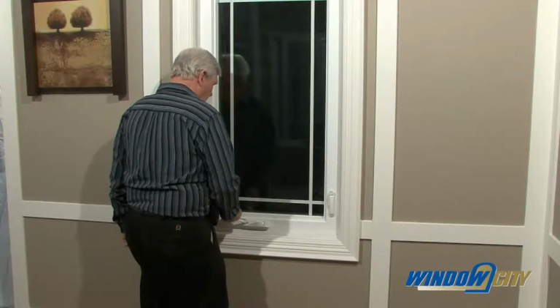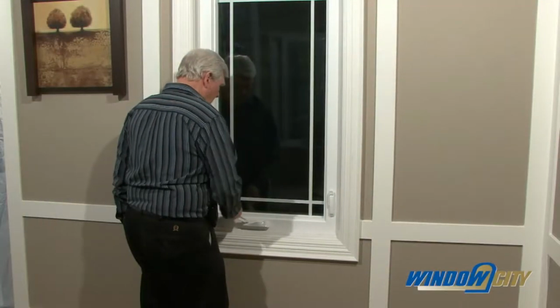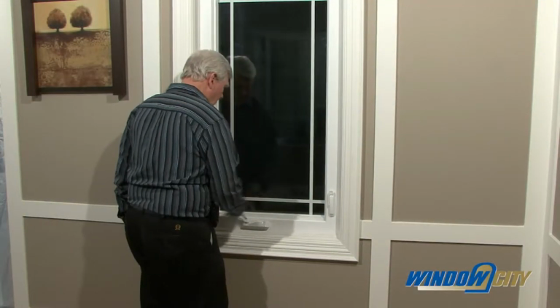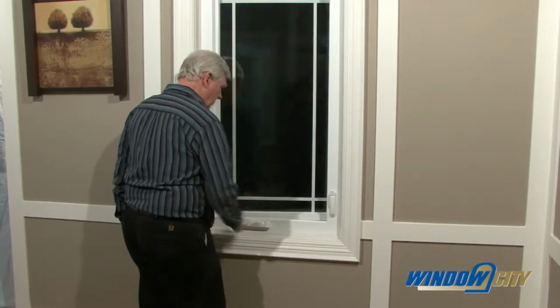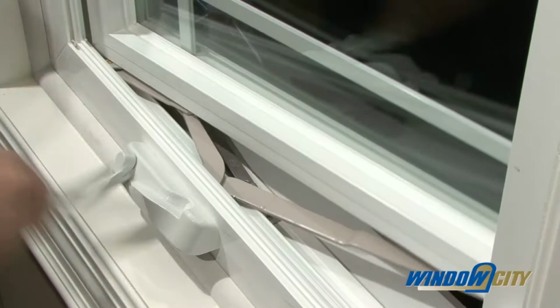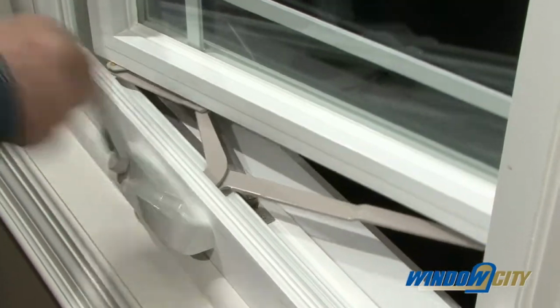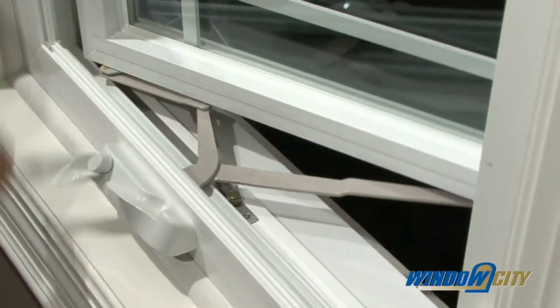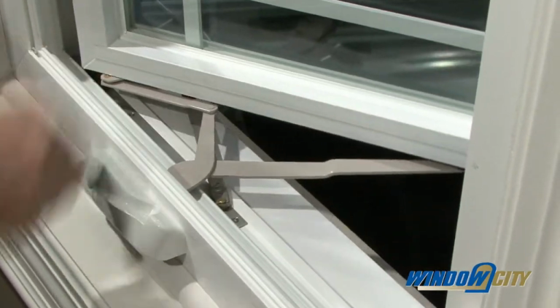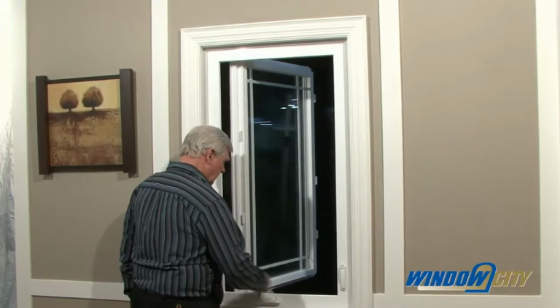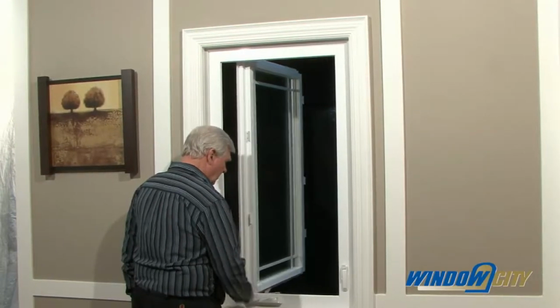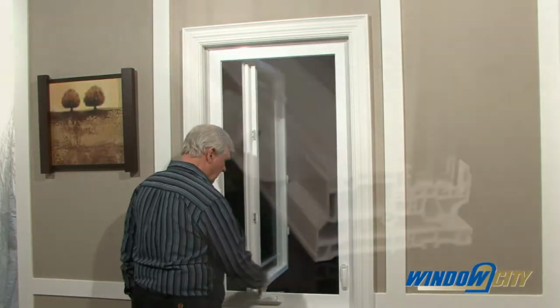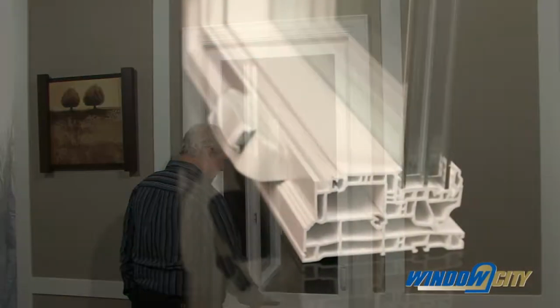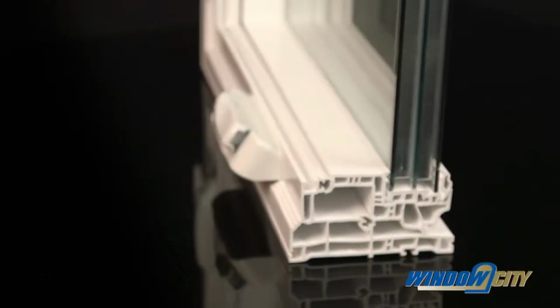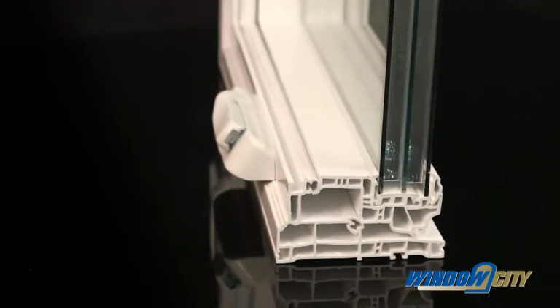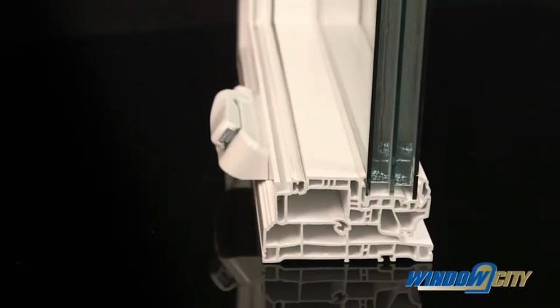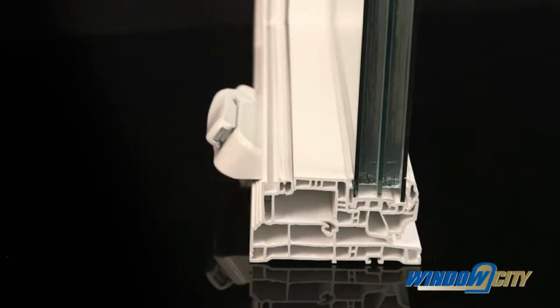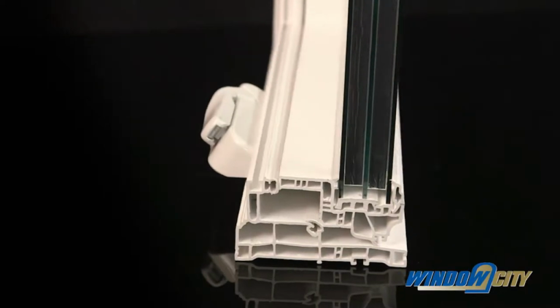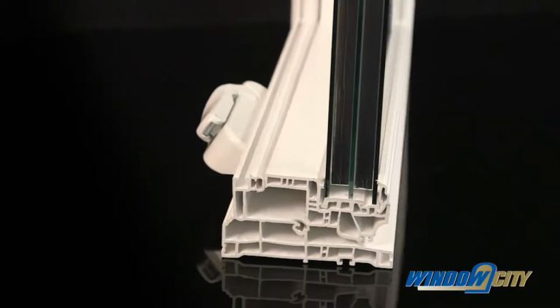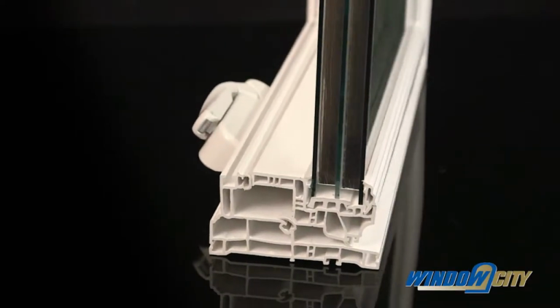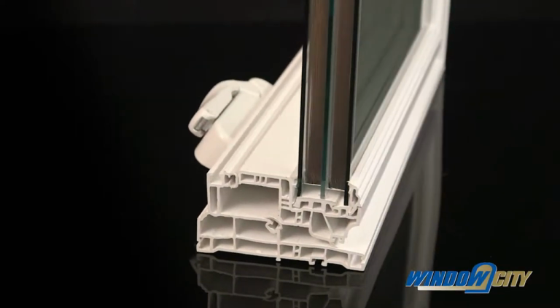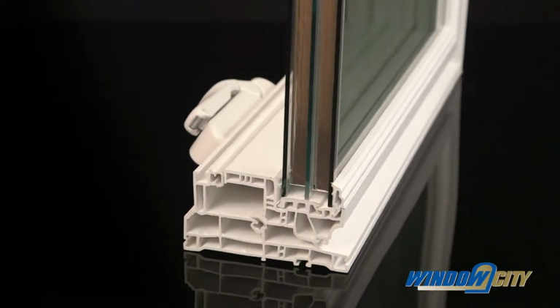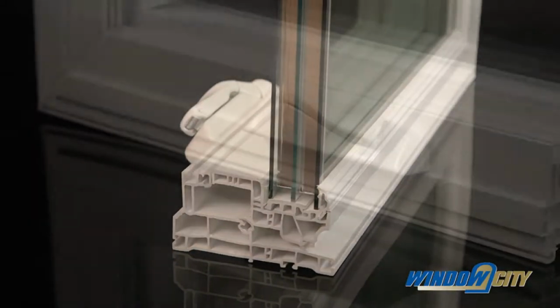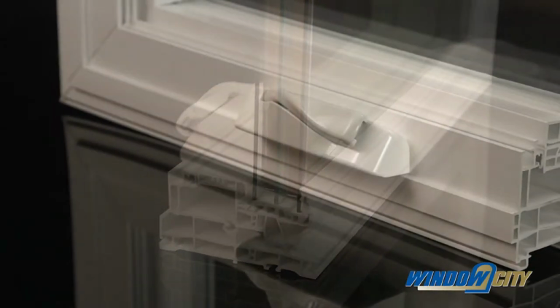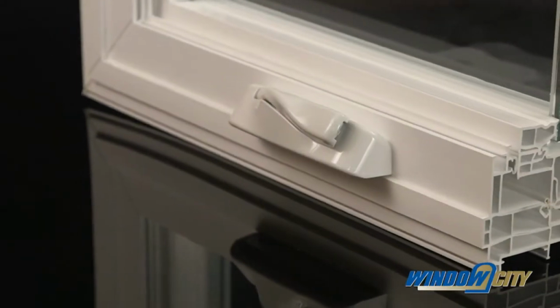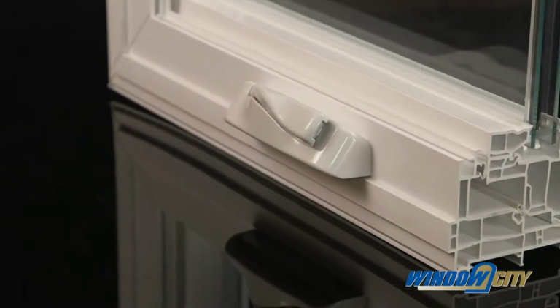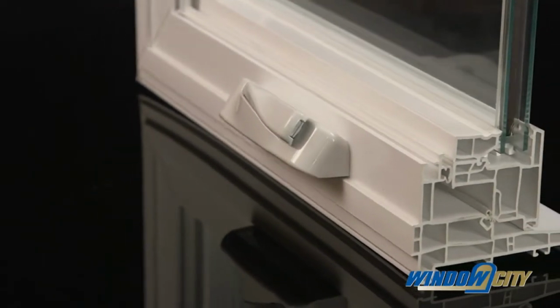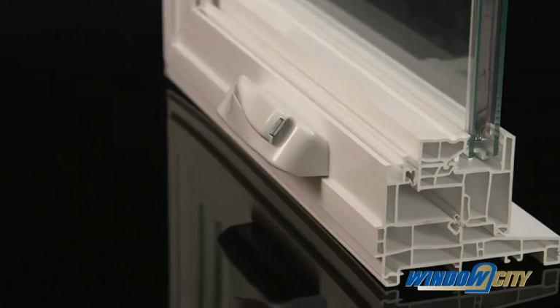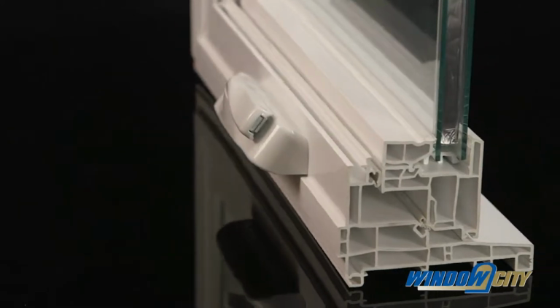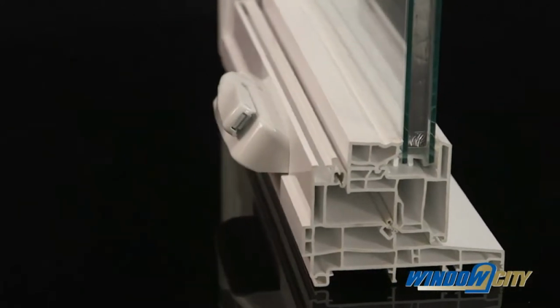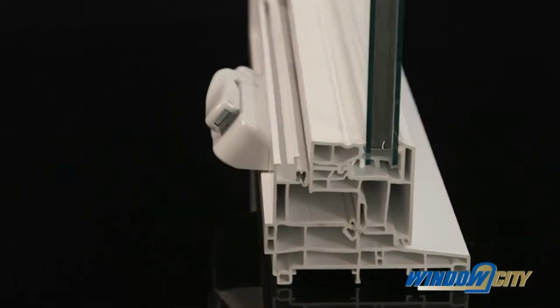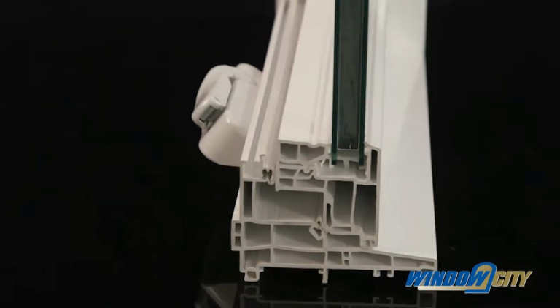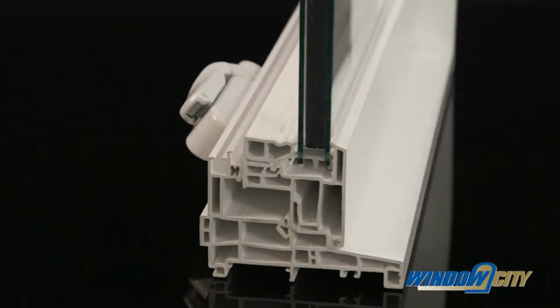Our classic and heritage maximum casement windows come standard with a wider four and a half inch fusion welded frame and sash for superior strength. A four and a half inch frame is also optional on our classic casement windows.